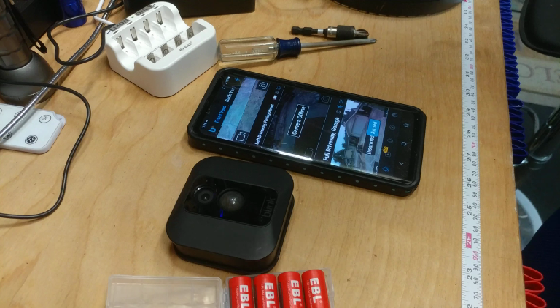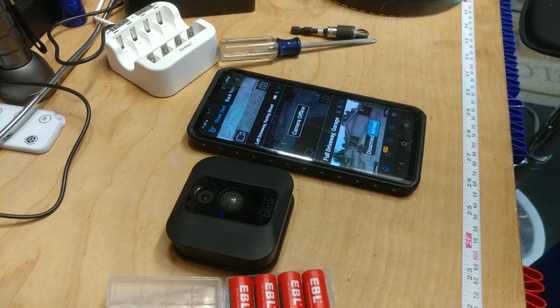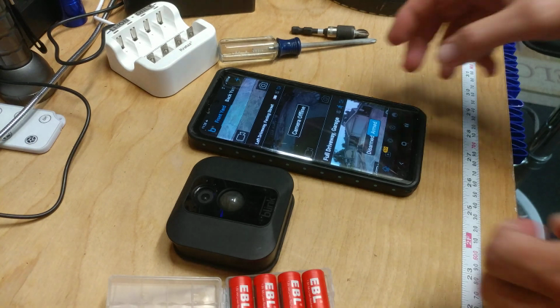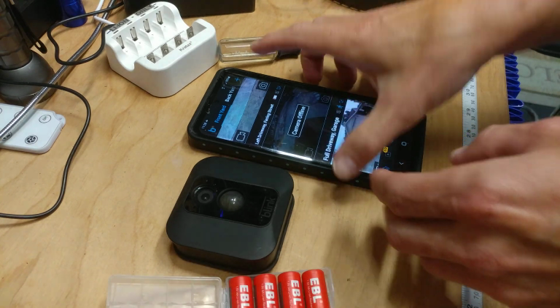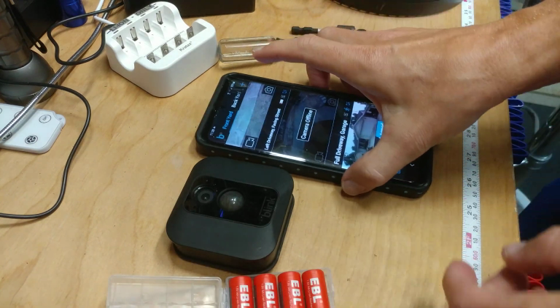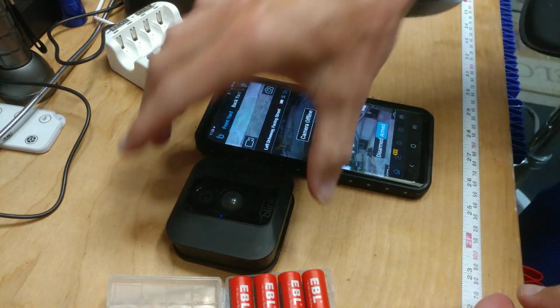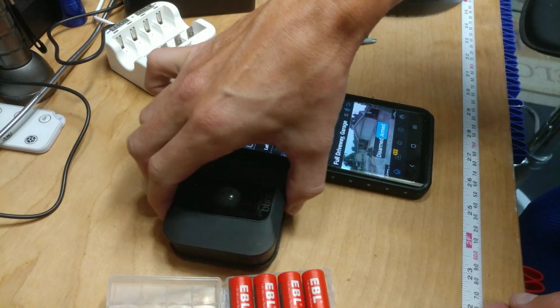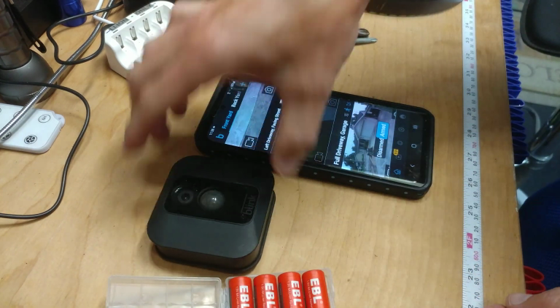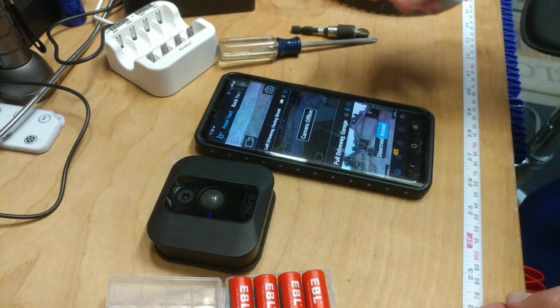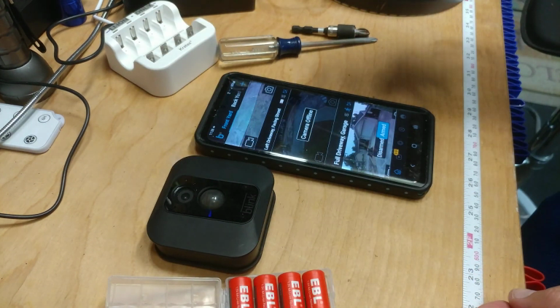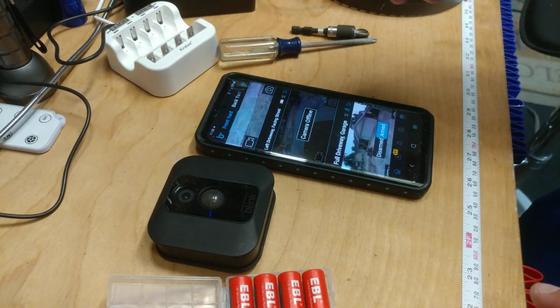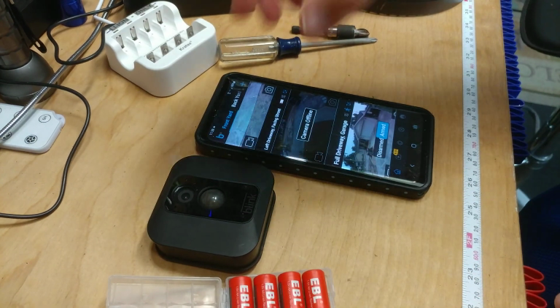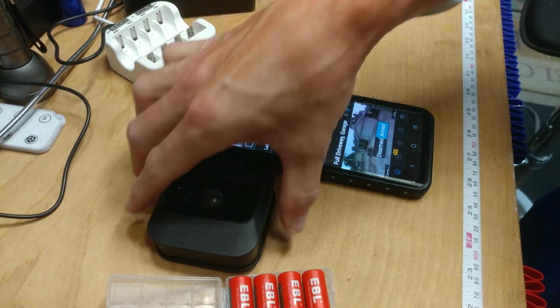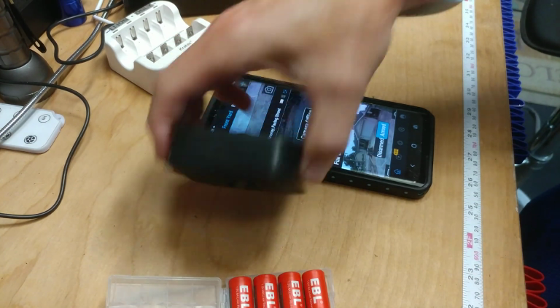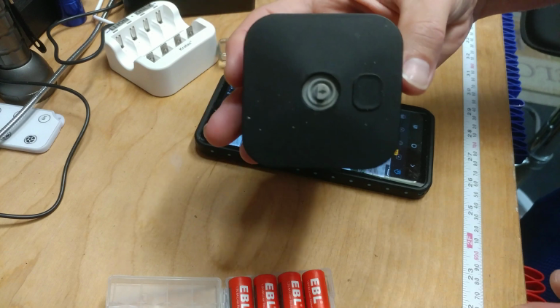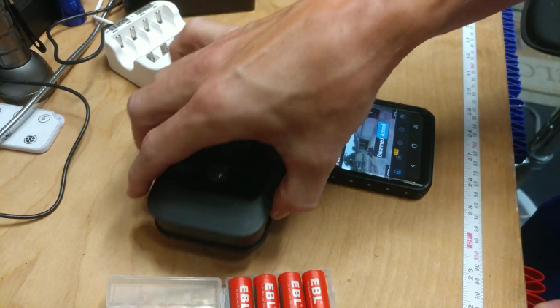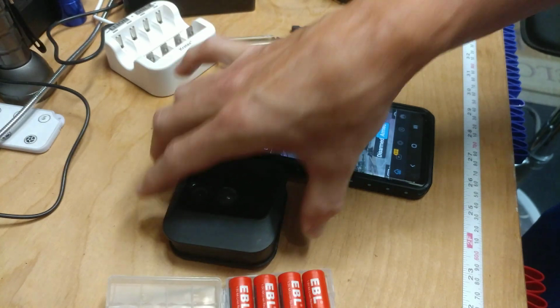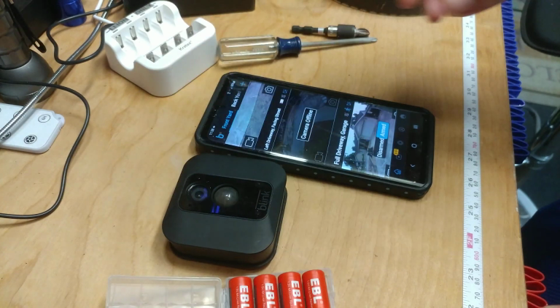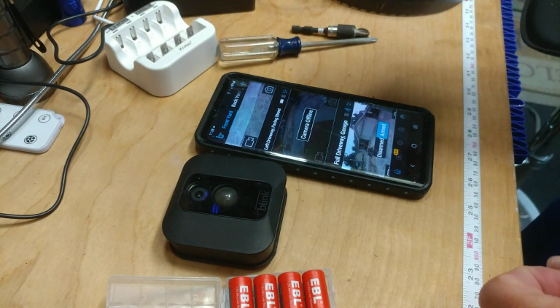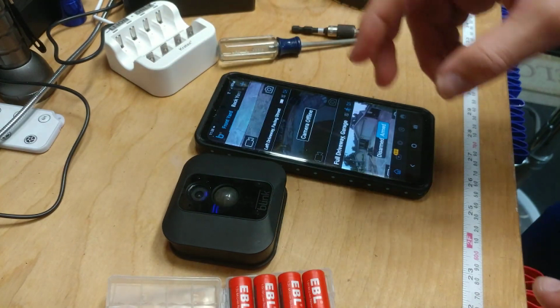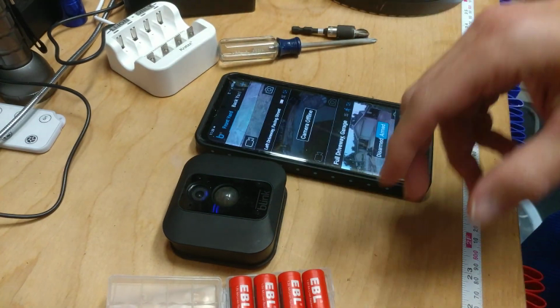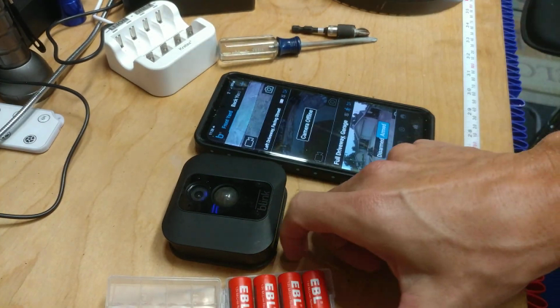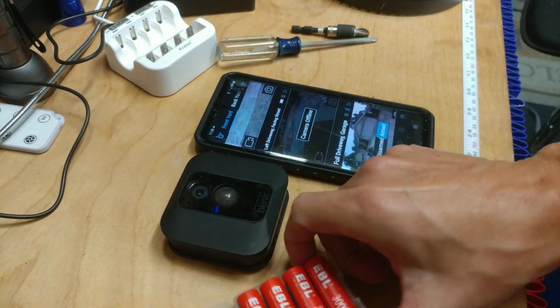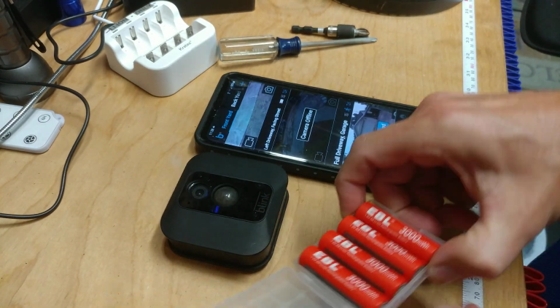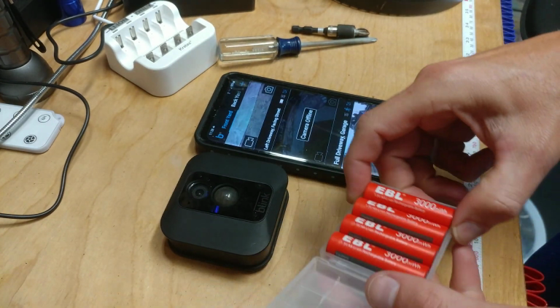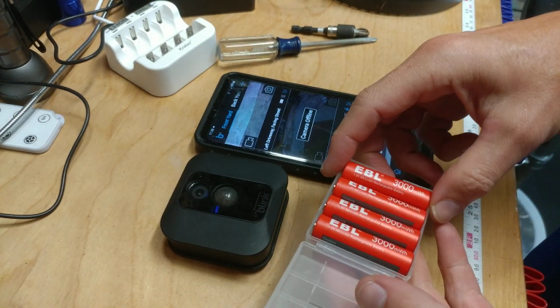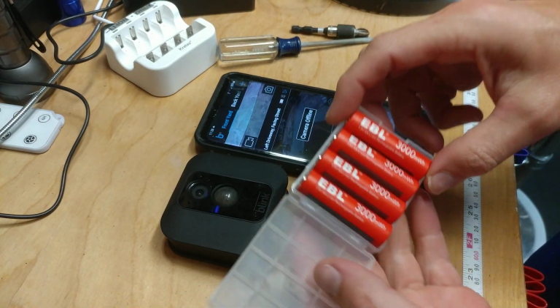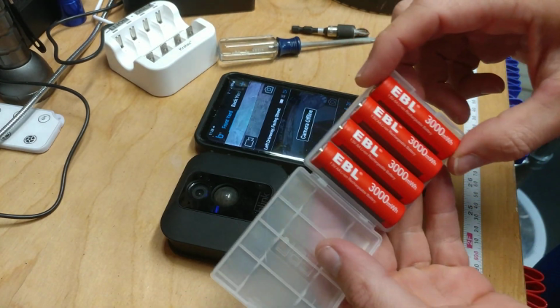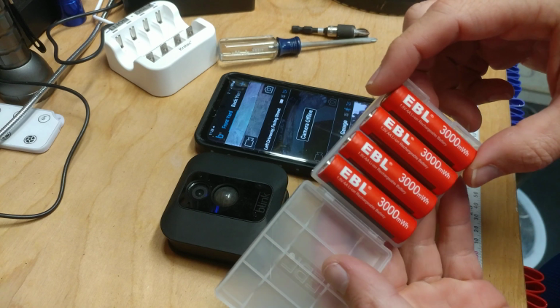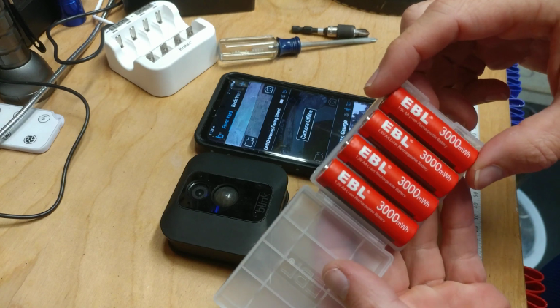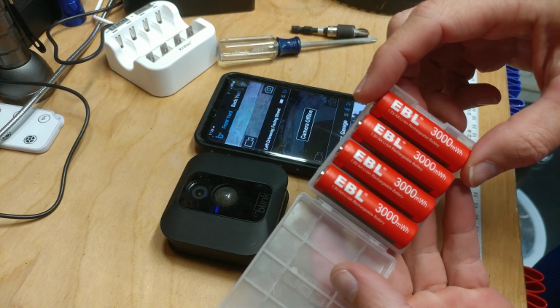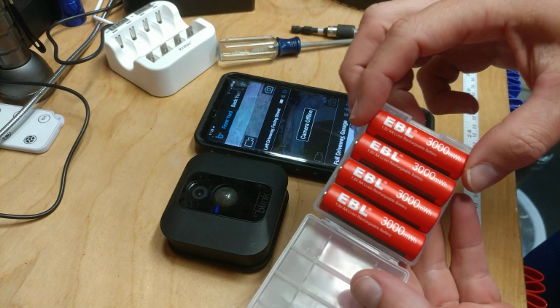I'm doing a review of the Blink XT camera. I've had it for about five years and it works good. I'm also going to do a review of the EBL batteries.